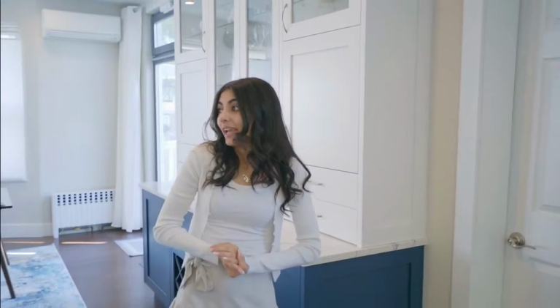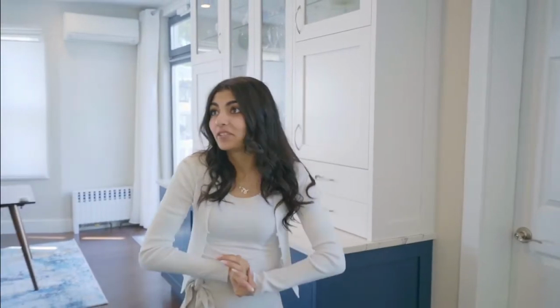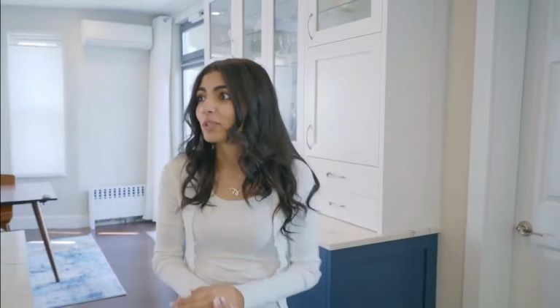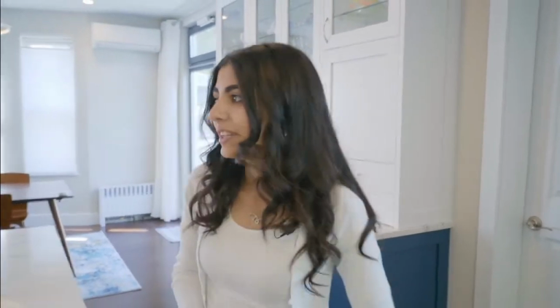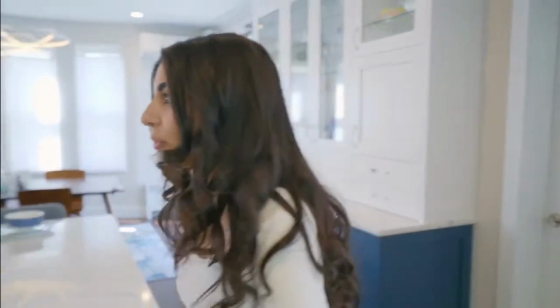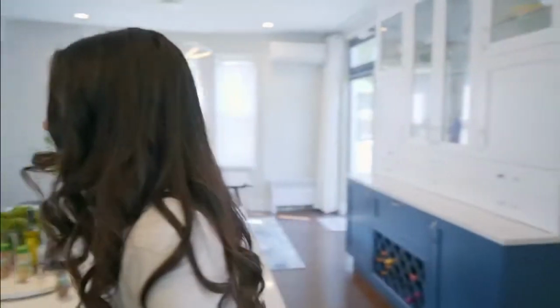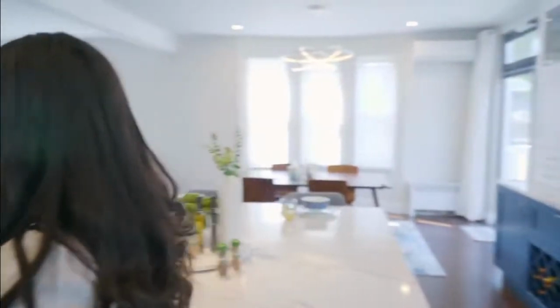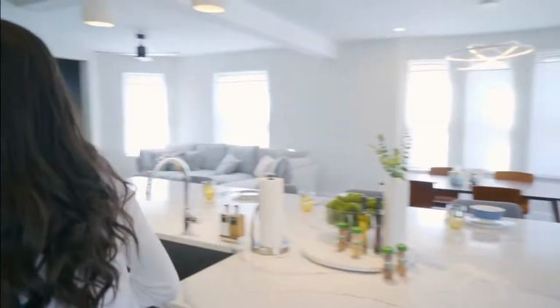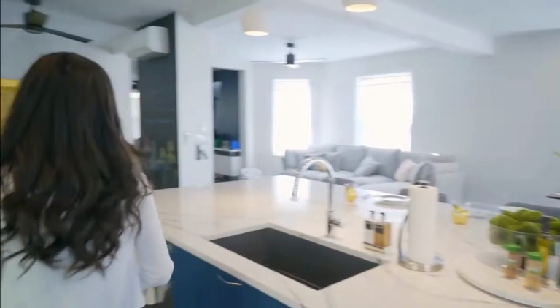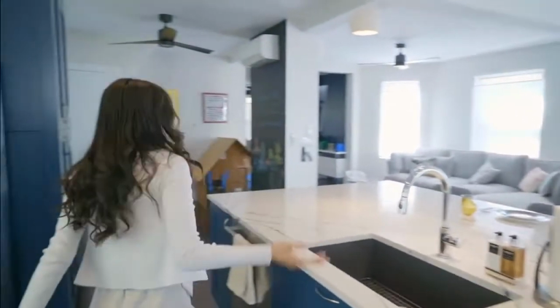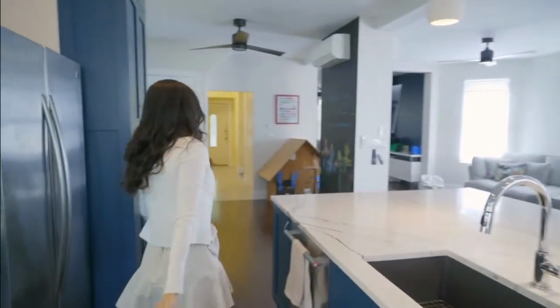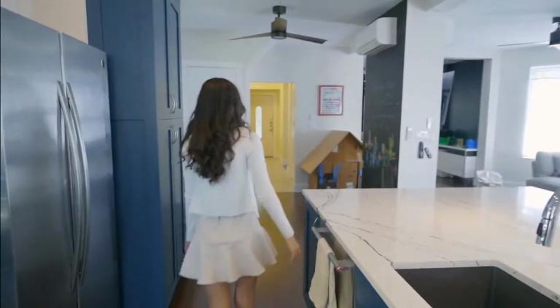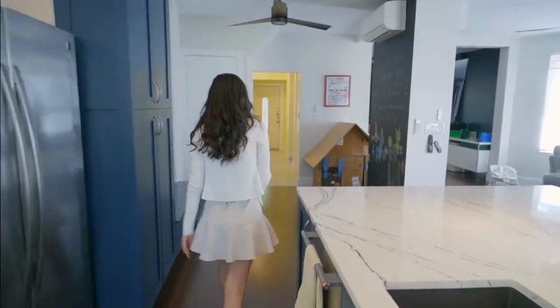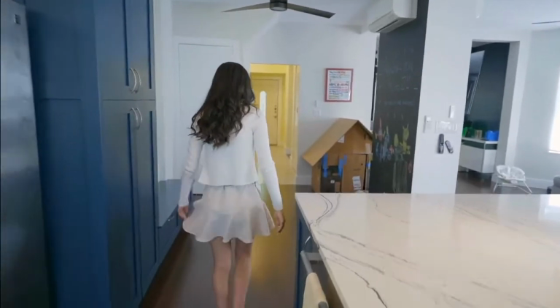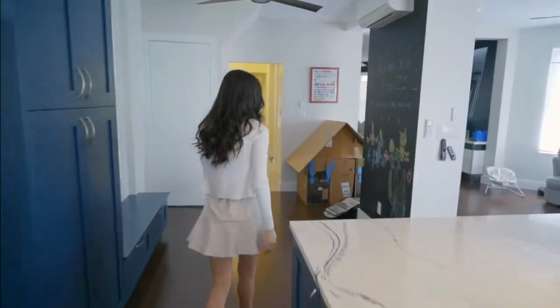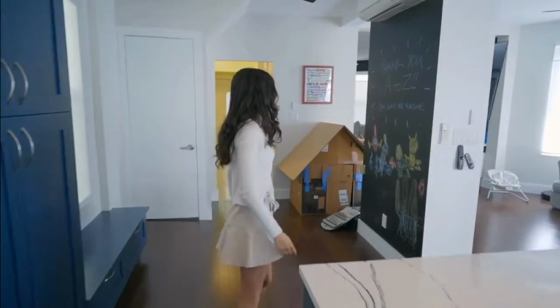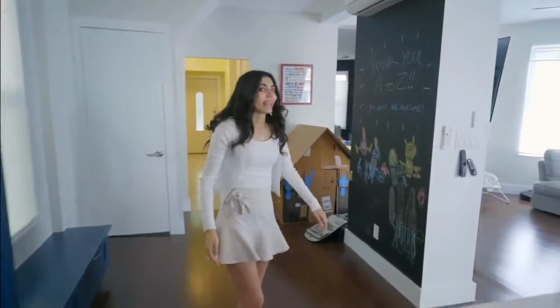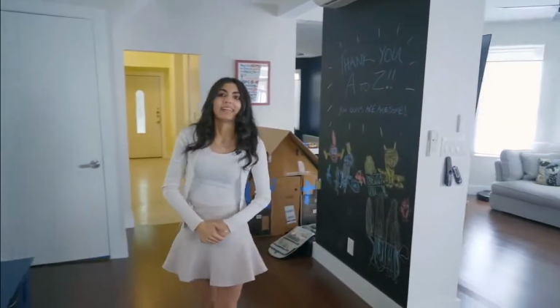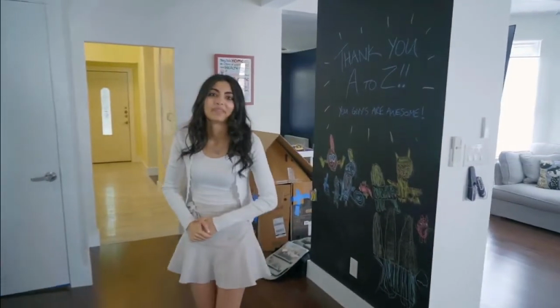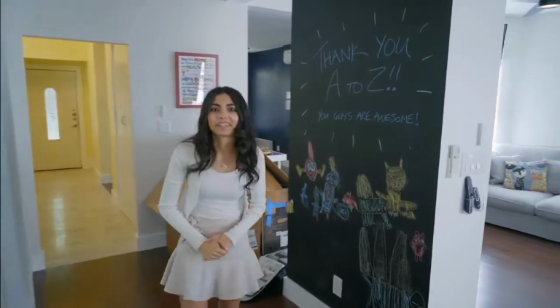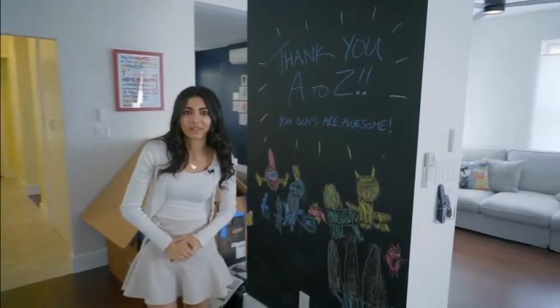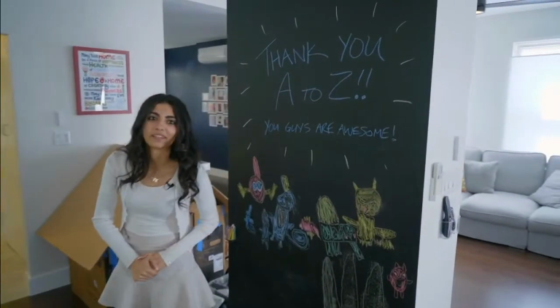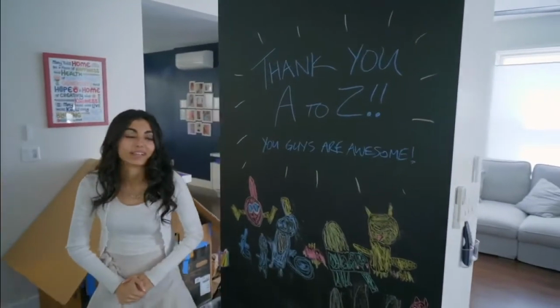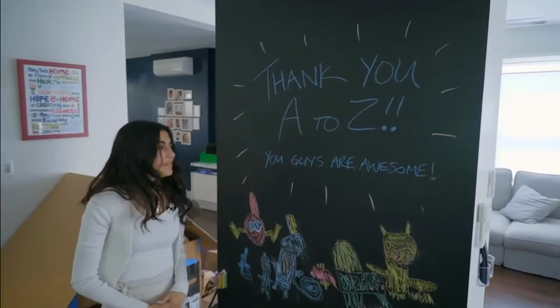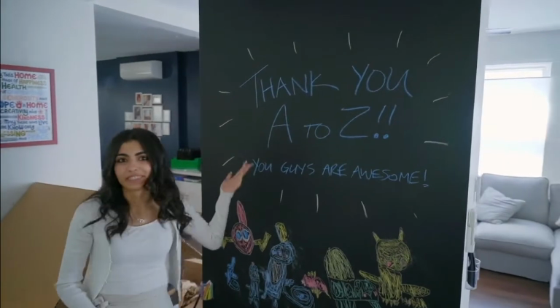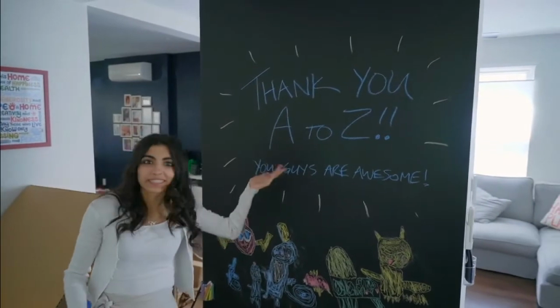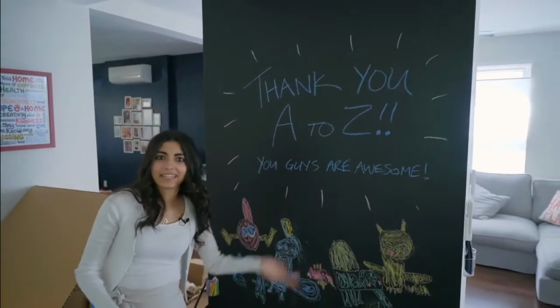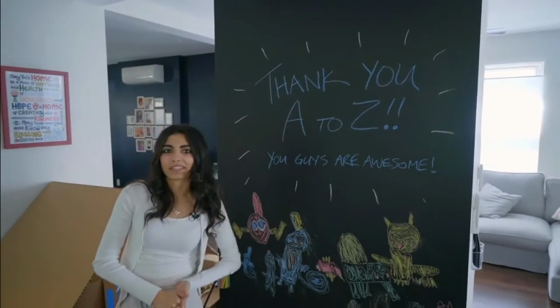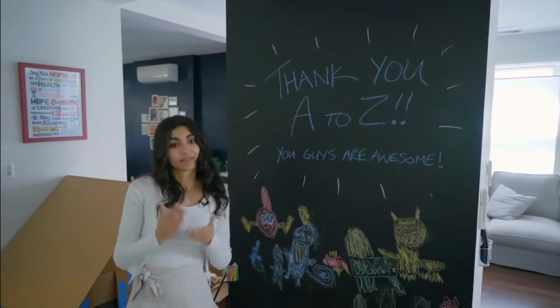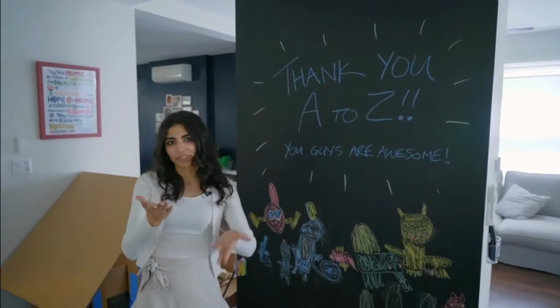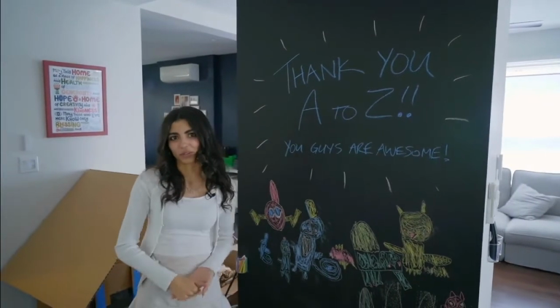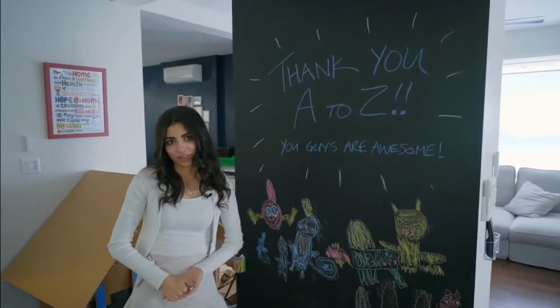From start to finish, we gave this client and others the dream kitchen they wanted, and we're very glad to be there for families such as this client and others — and potentially for your dream kitchen.